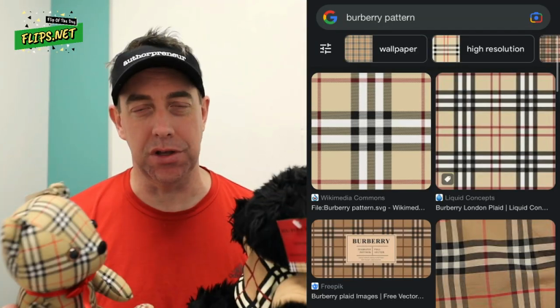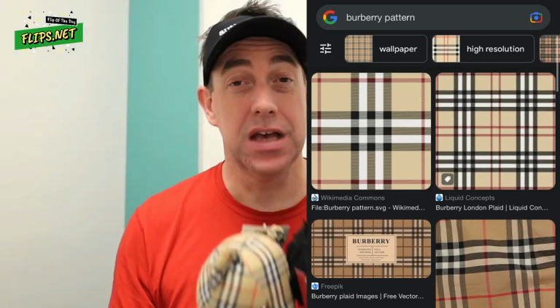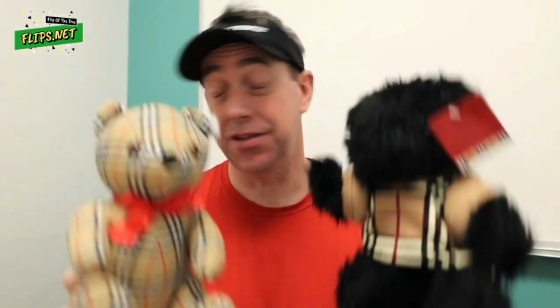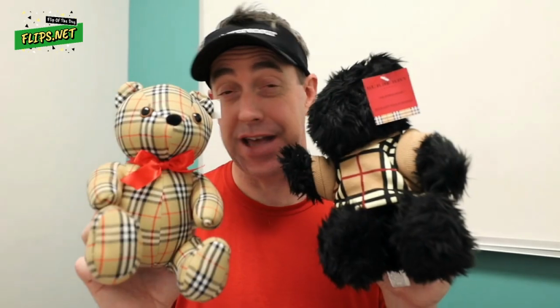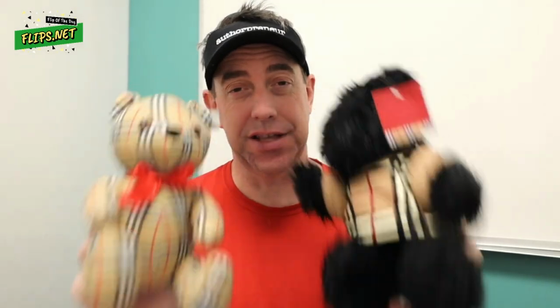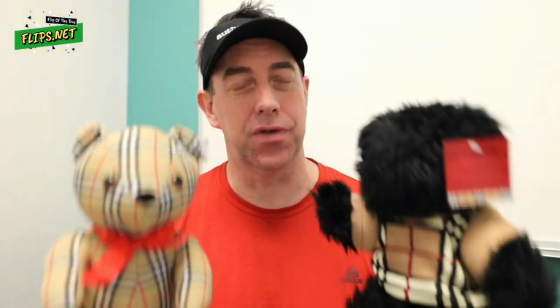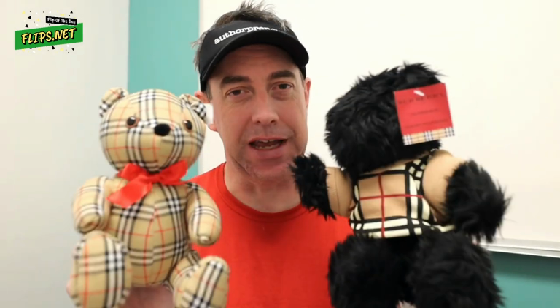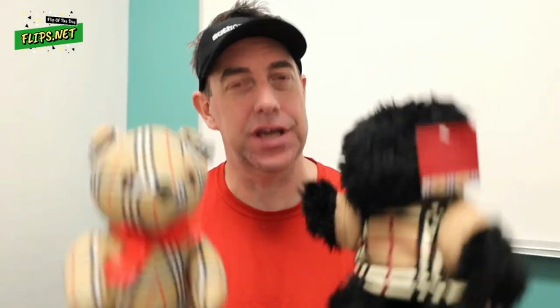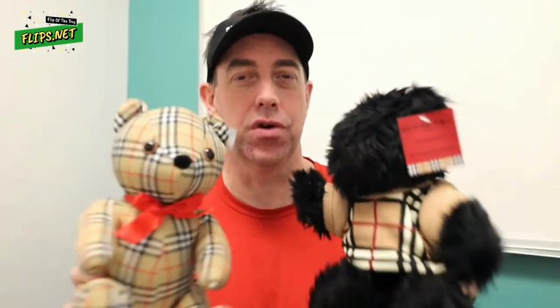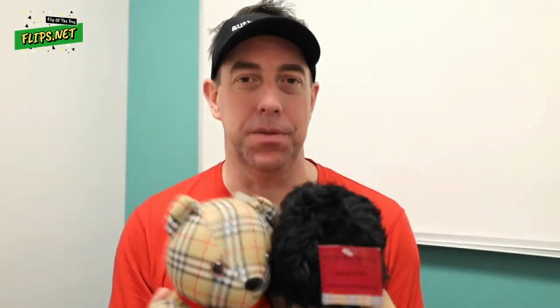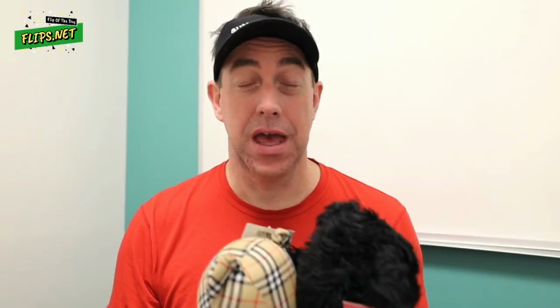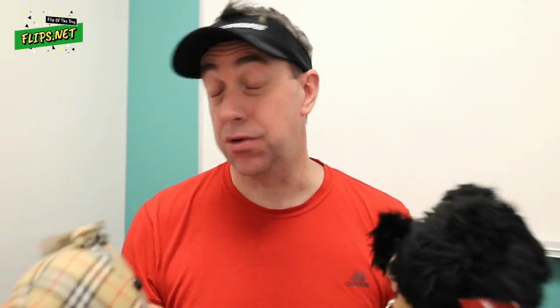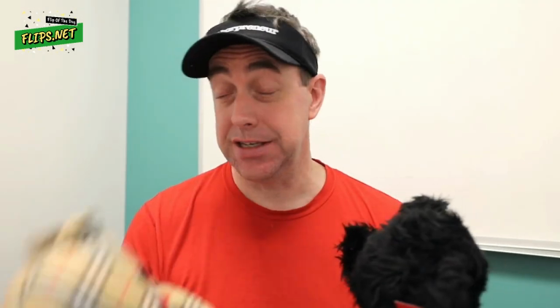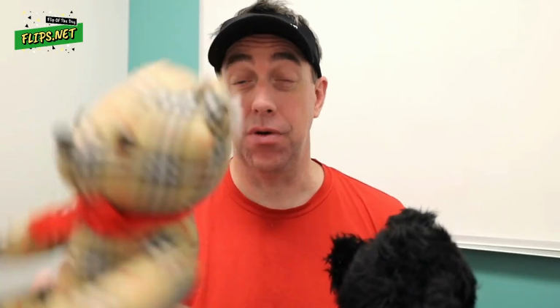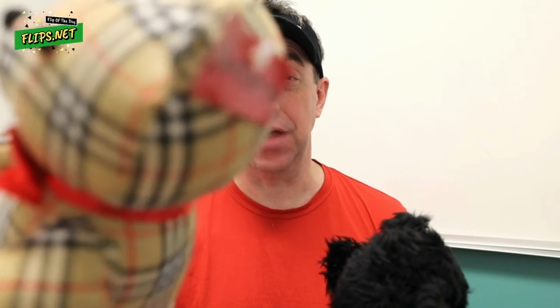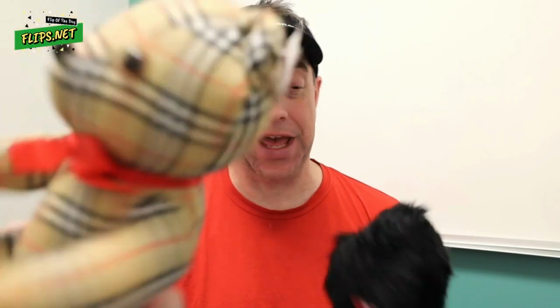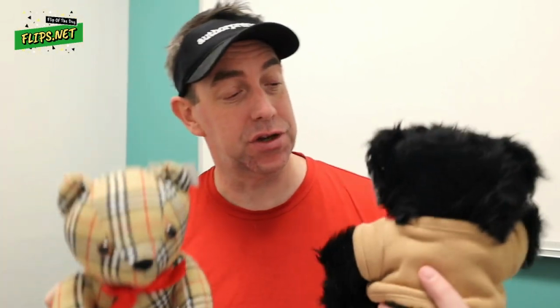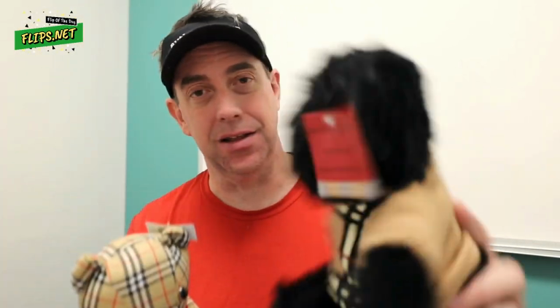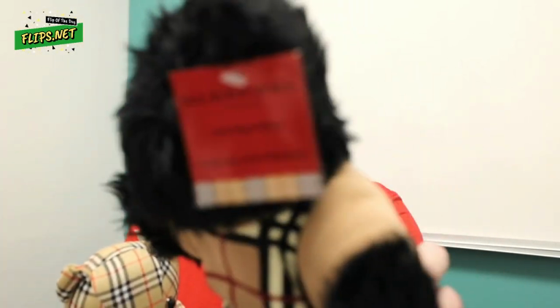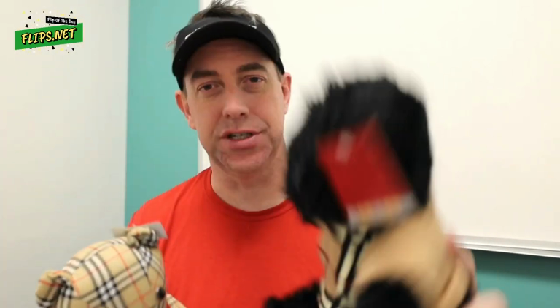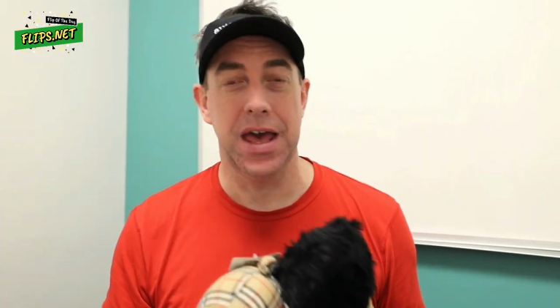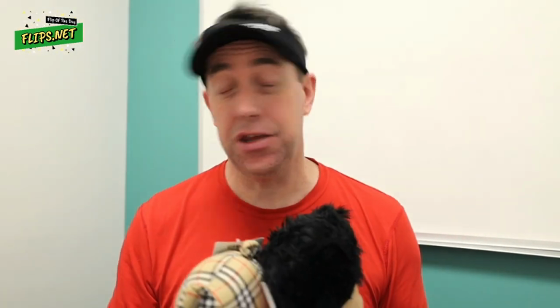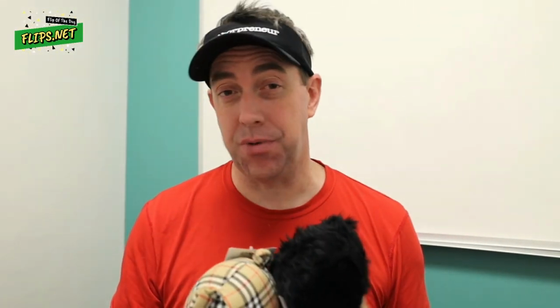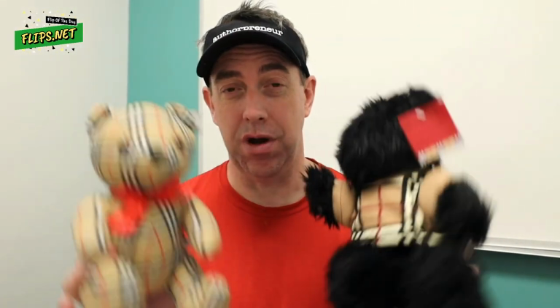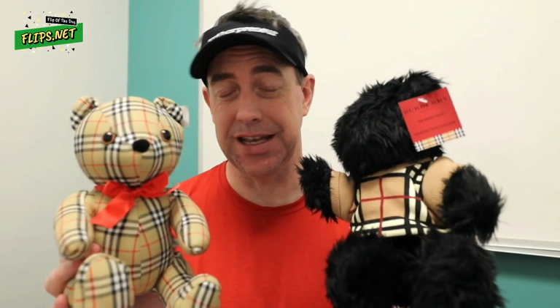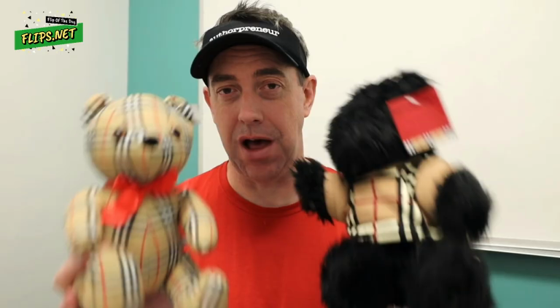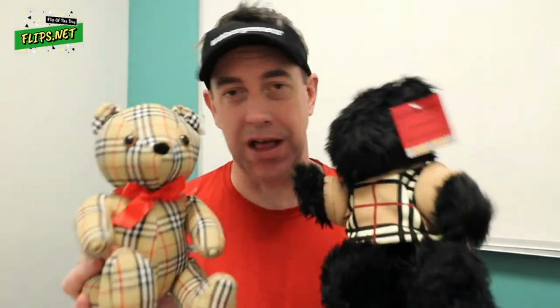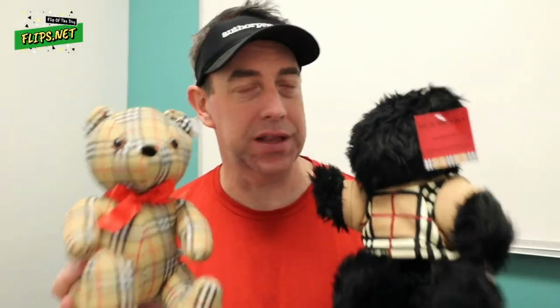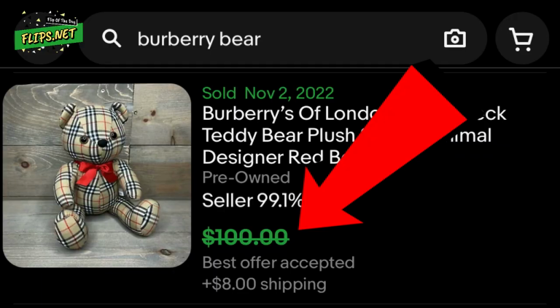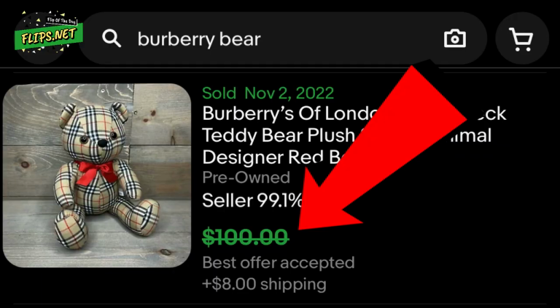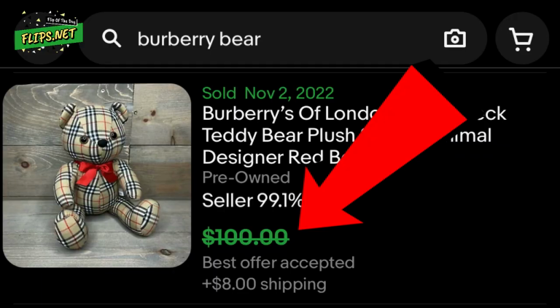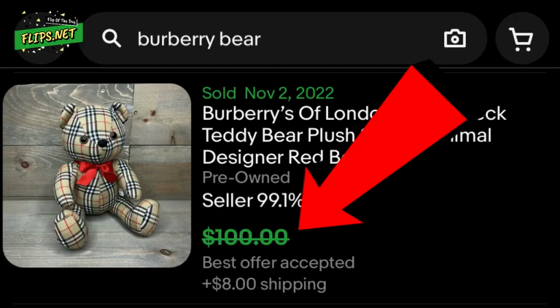I saw these guys at an estate sale for just a dollar each, so of course I picked them up. One of the cool things is they both still have their tags, which is going to make it a lot easier to sell them. You might be surprised that one of these is actually a lot more valuable than the other.